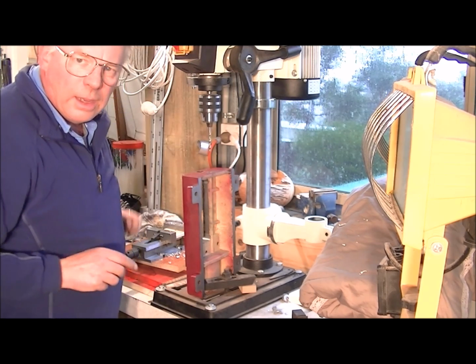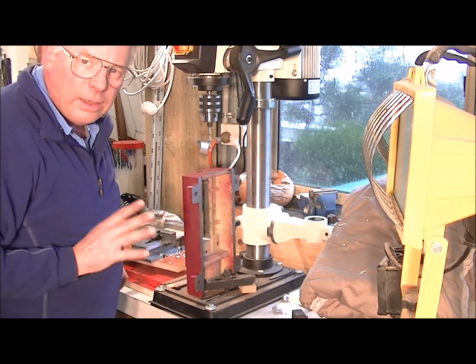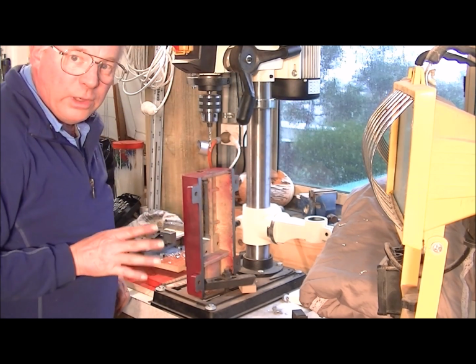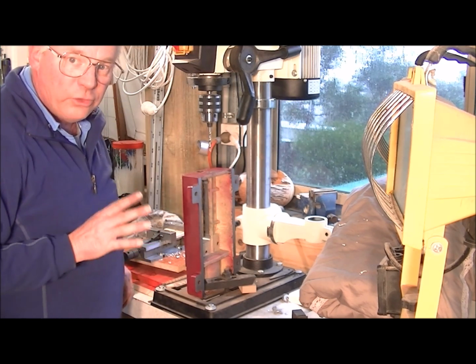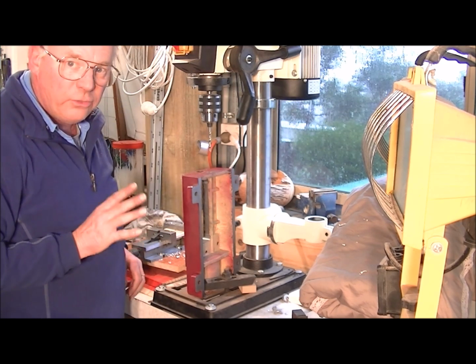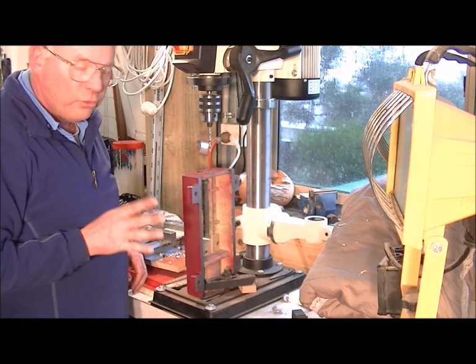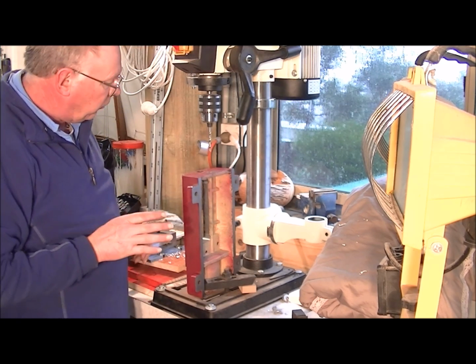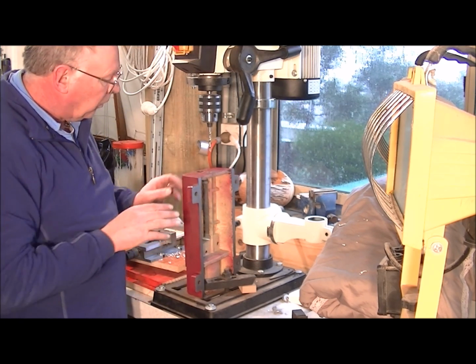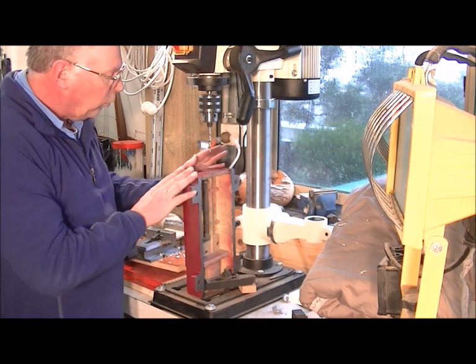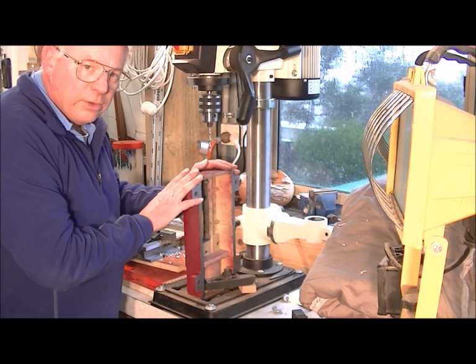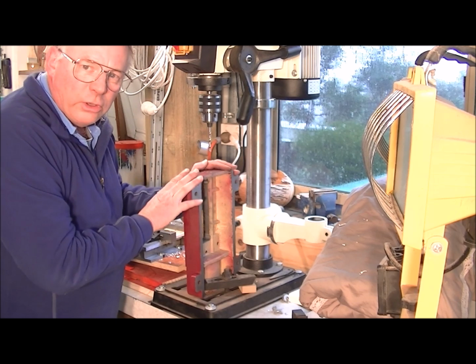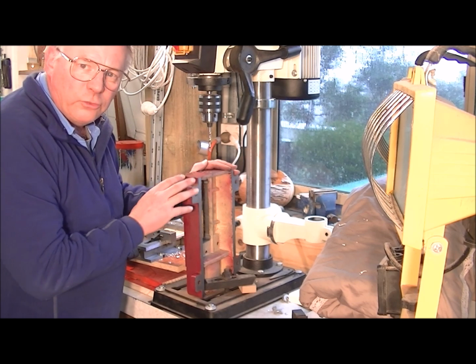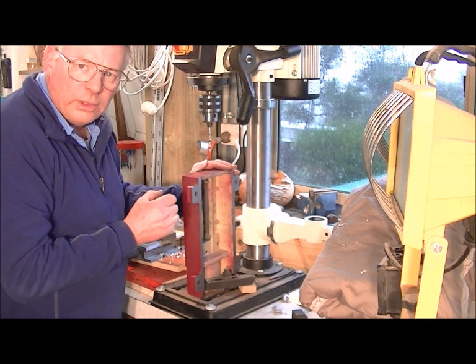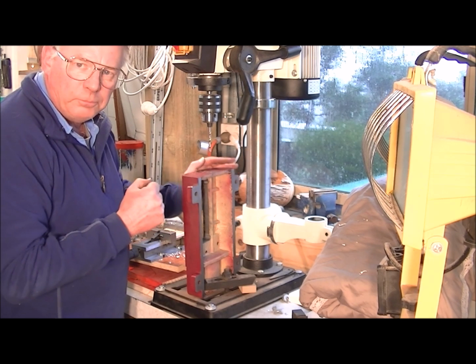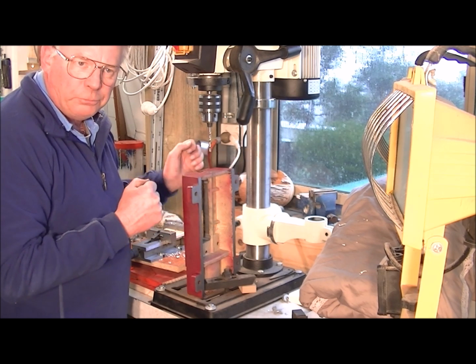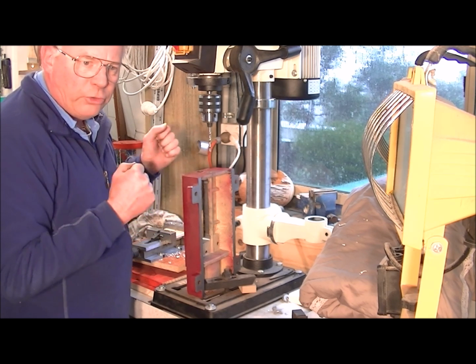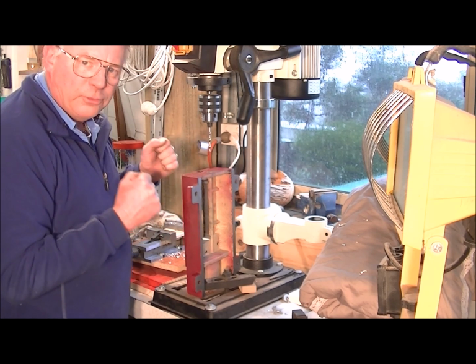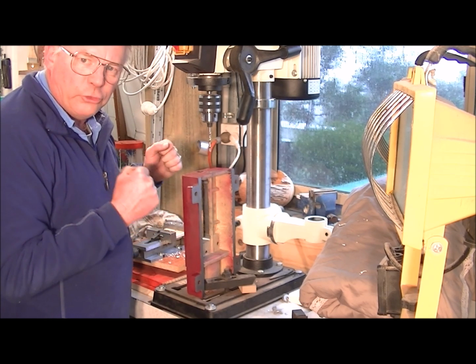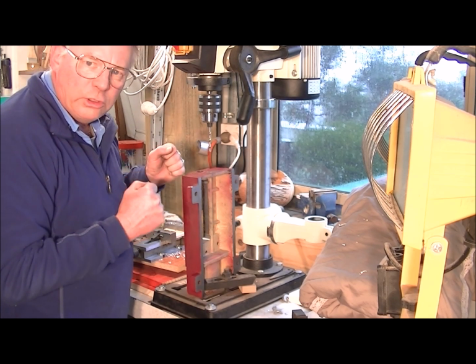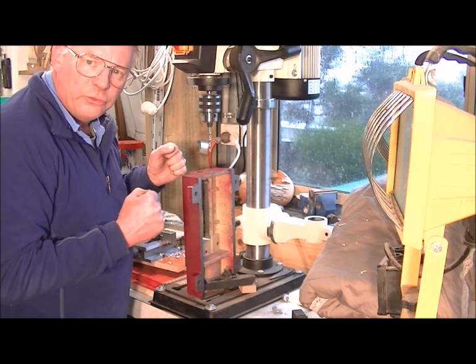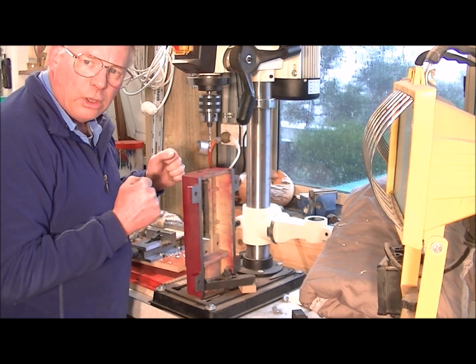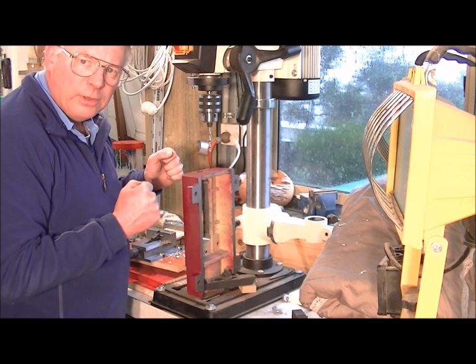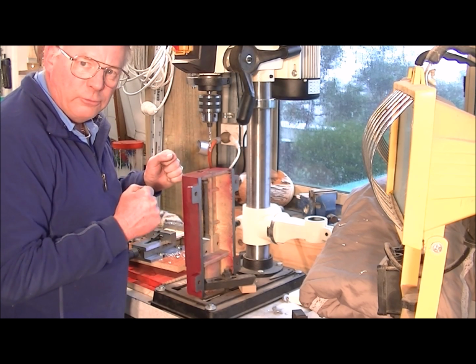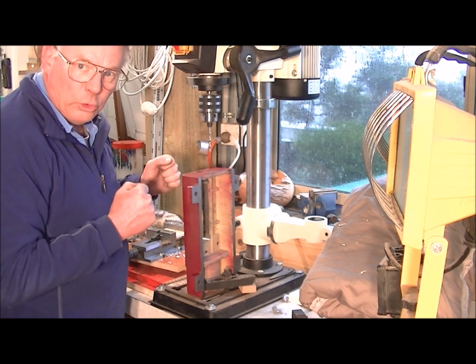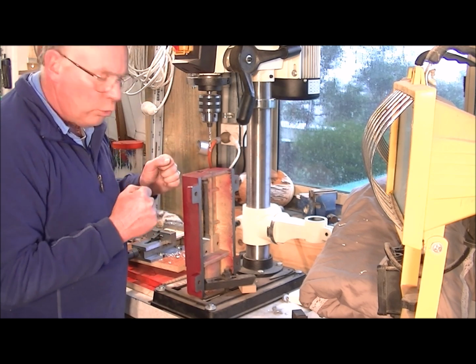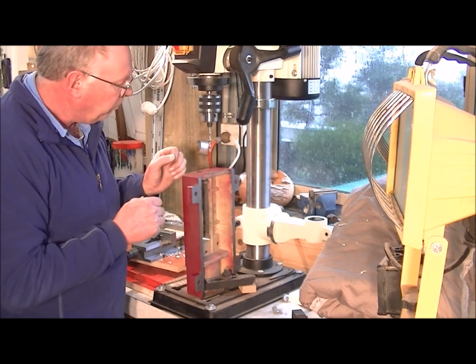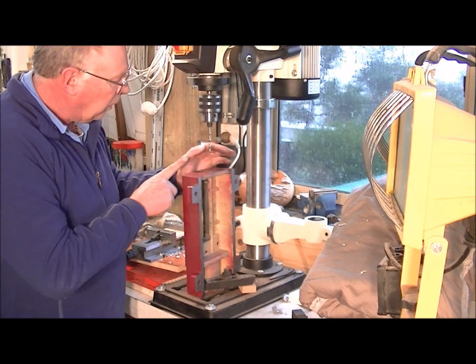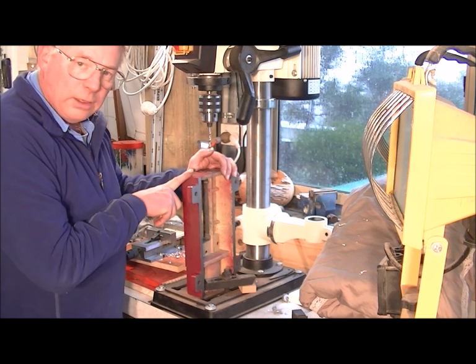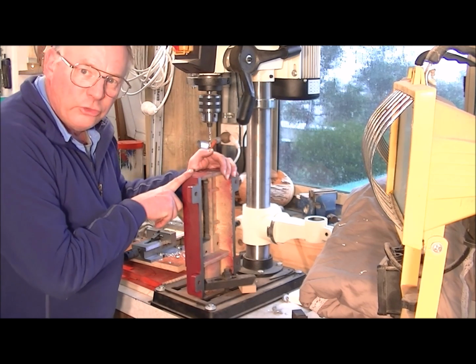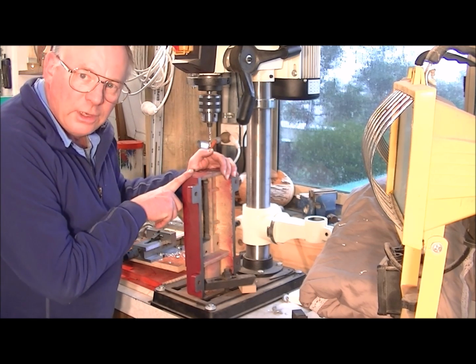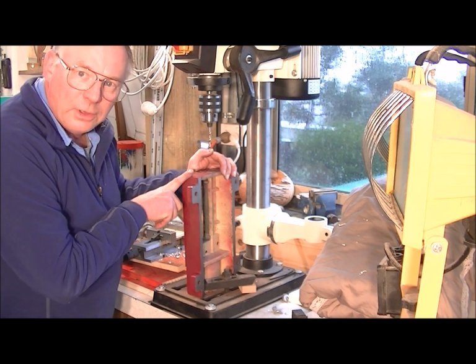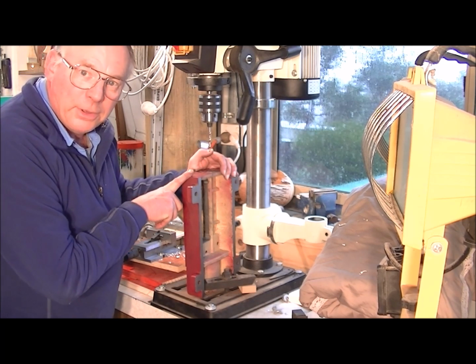And it's really as easy as that. Although cast iron is very tough and sturdy and will take a lot of physical load, it actually cuts like butter.